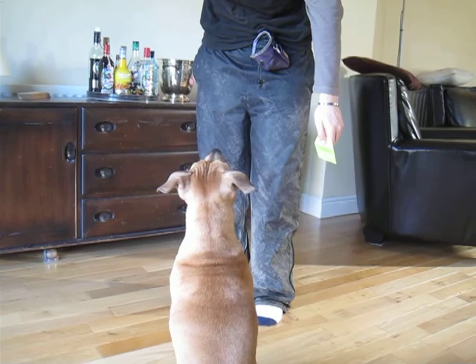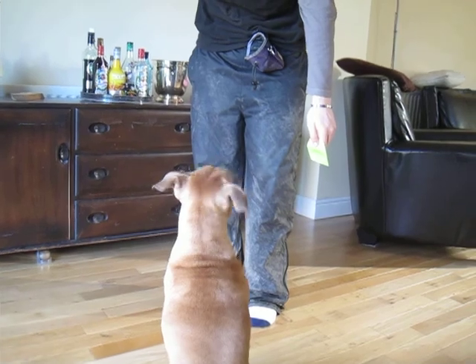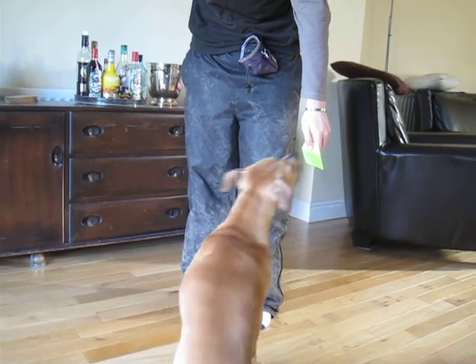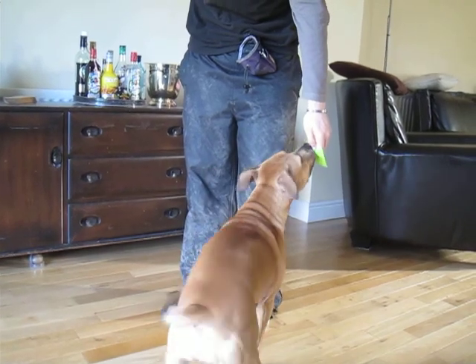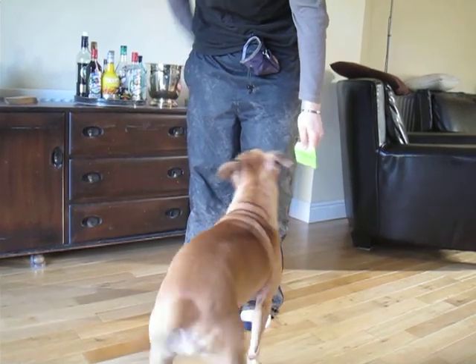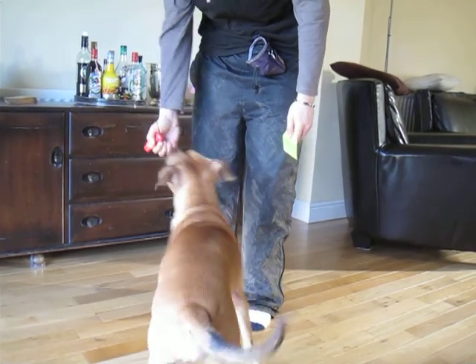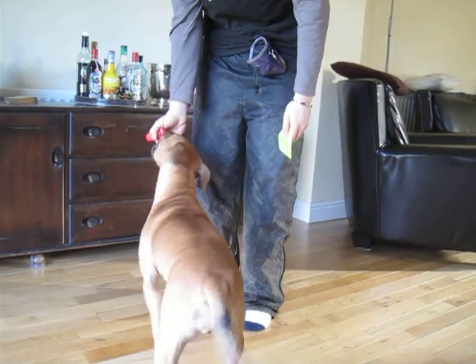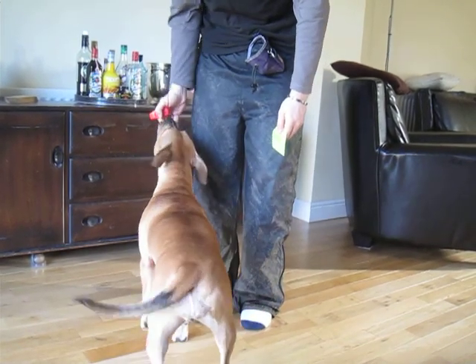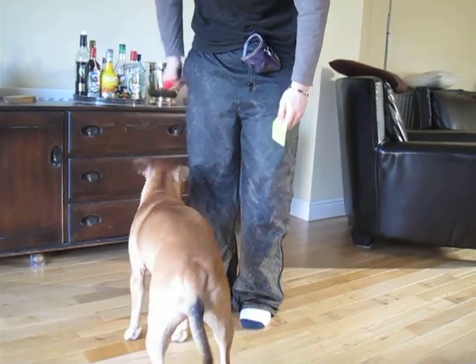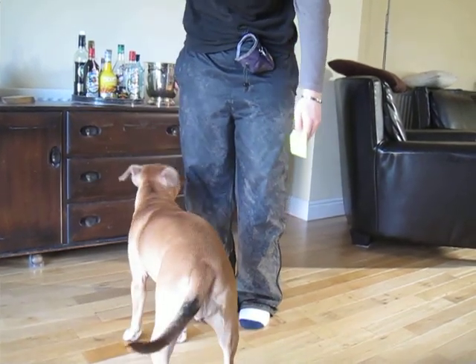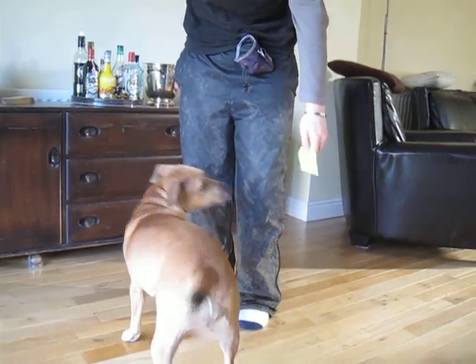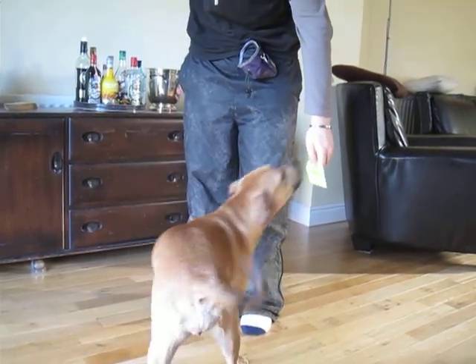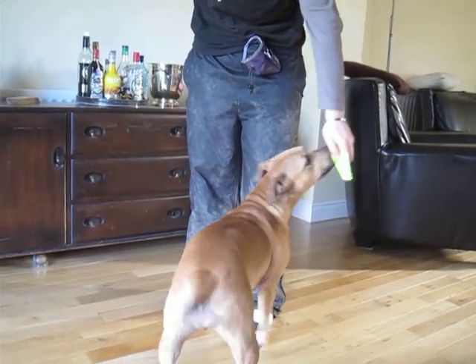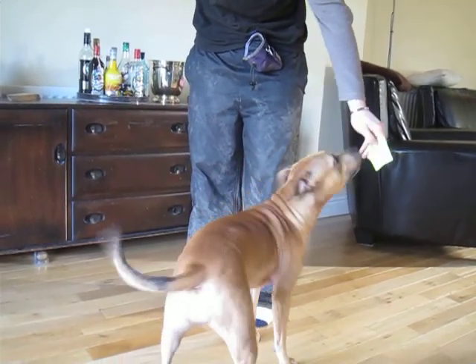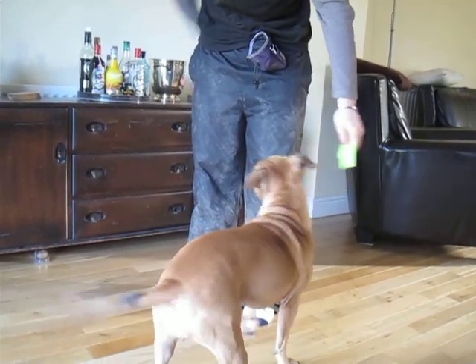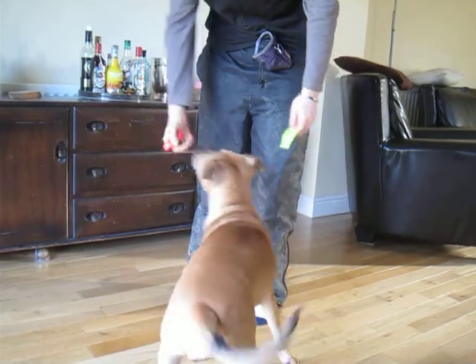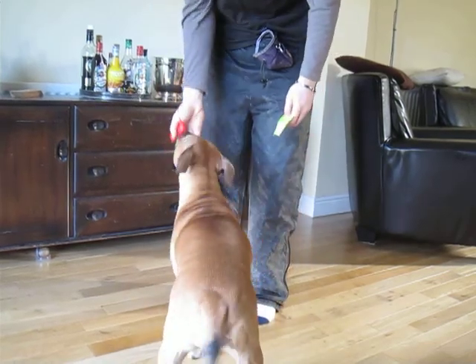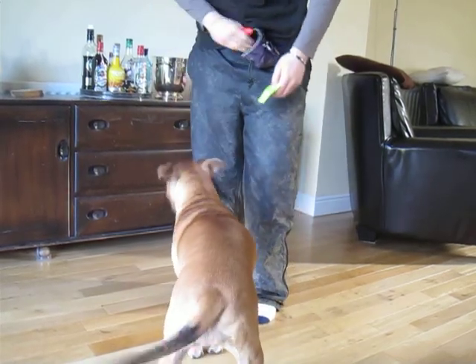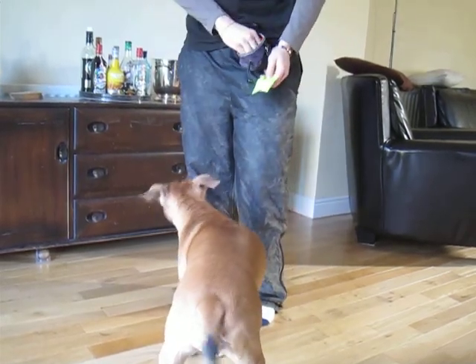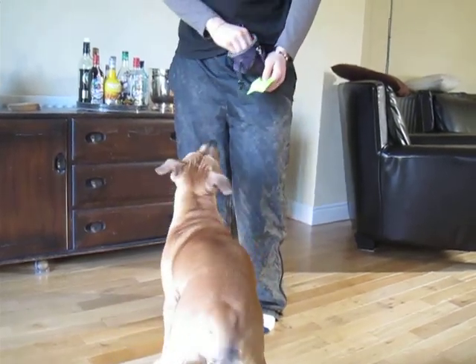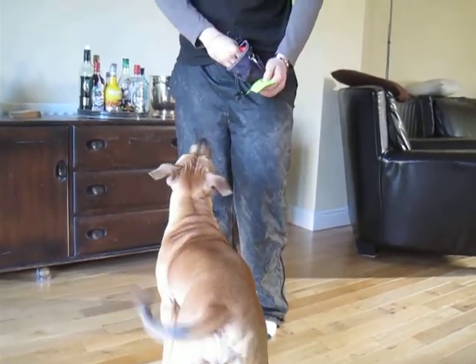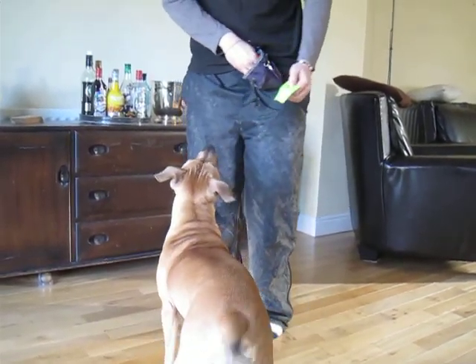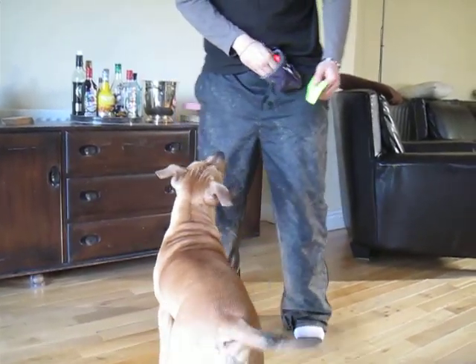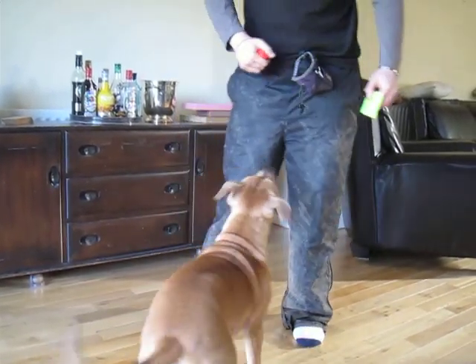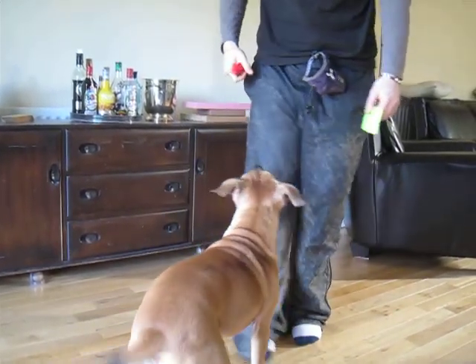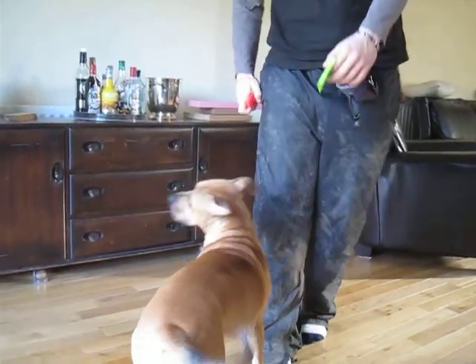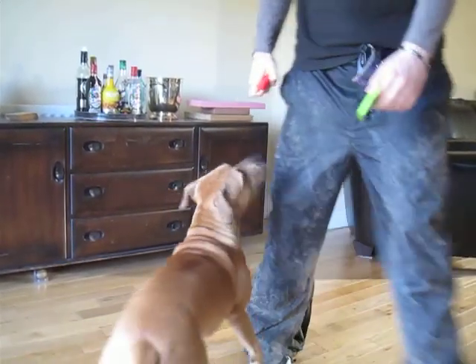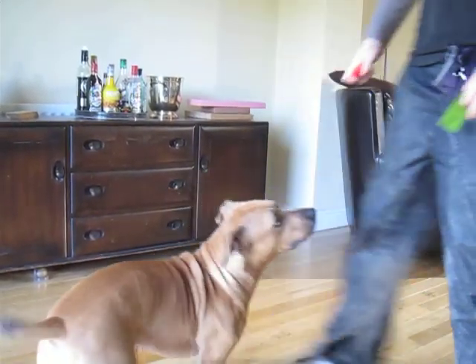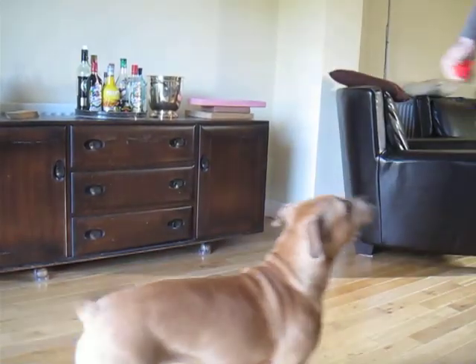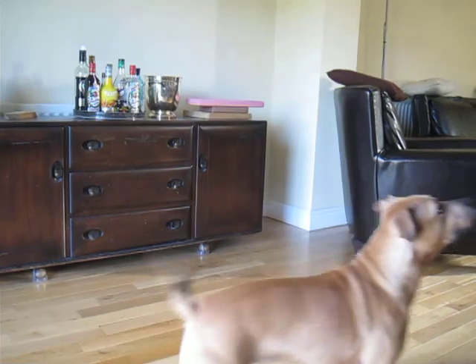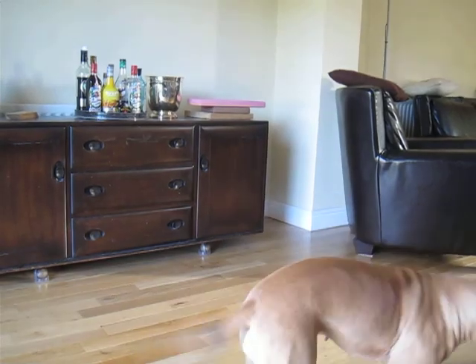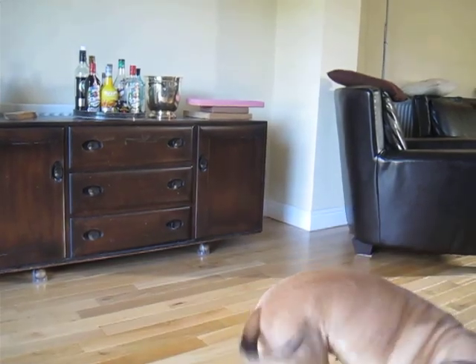Well done, Harry. Harry's still rewarding the harder touches. Change the location in different ways — move around the room, then stop still and do it.